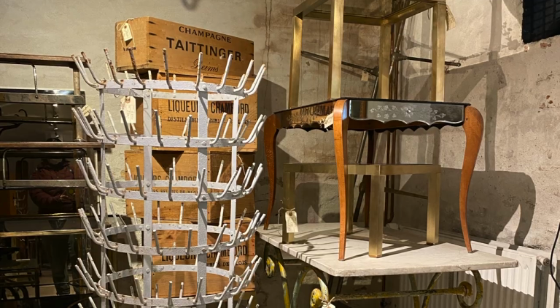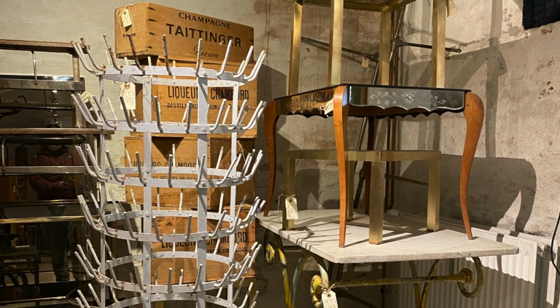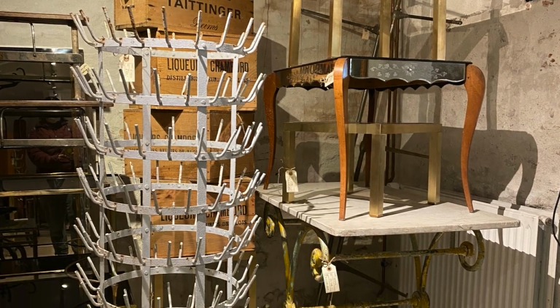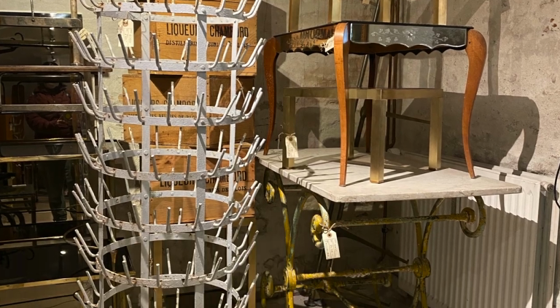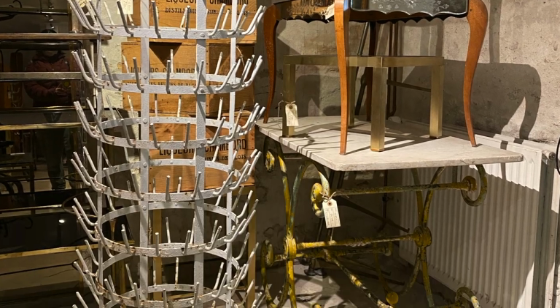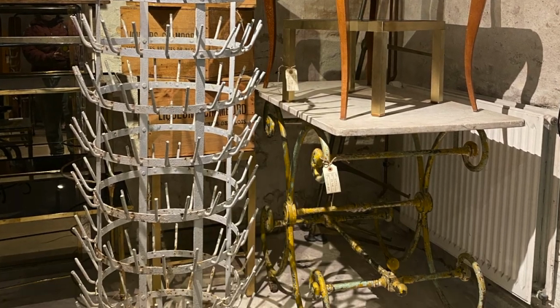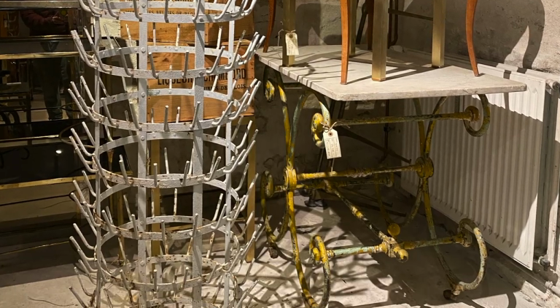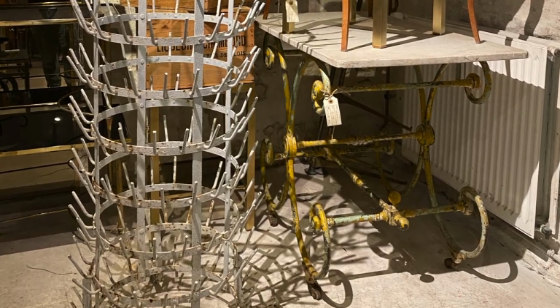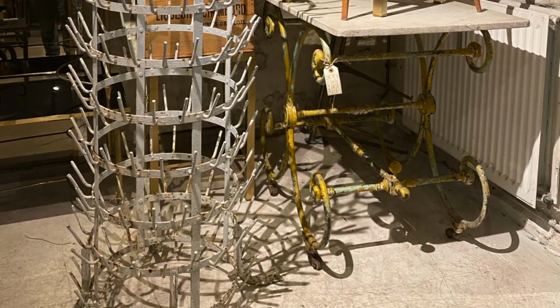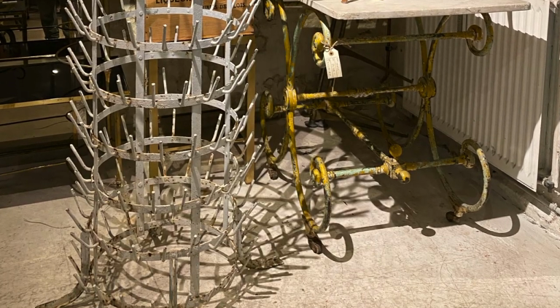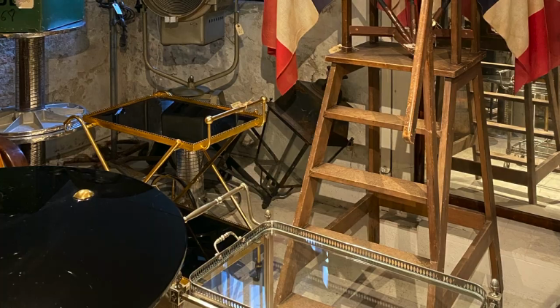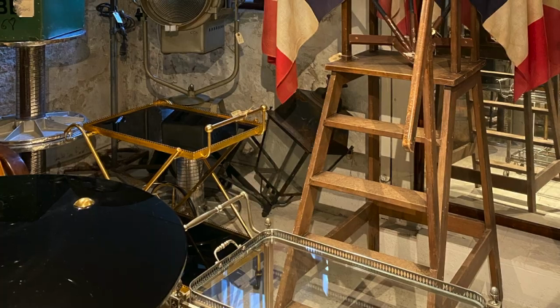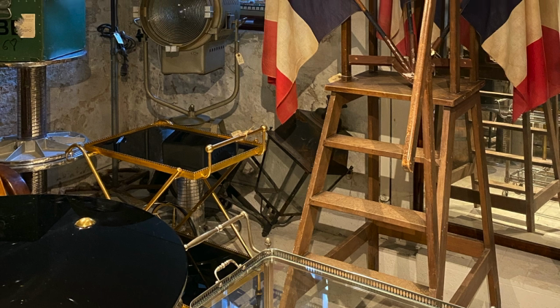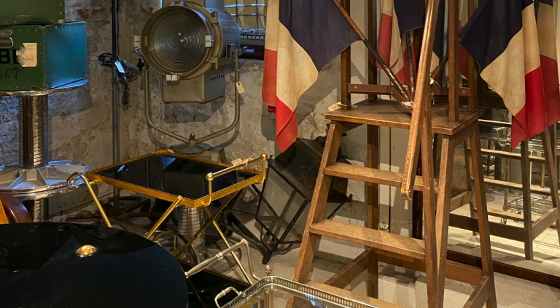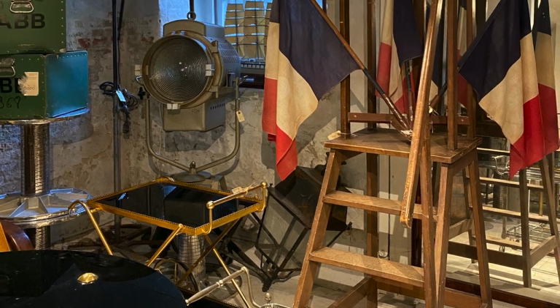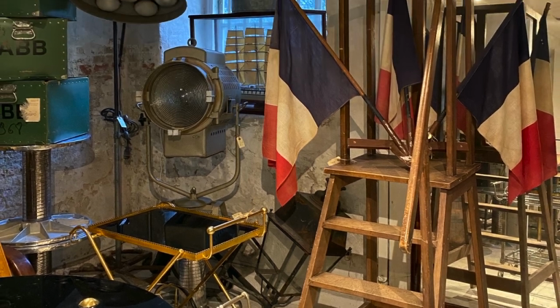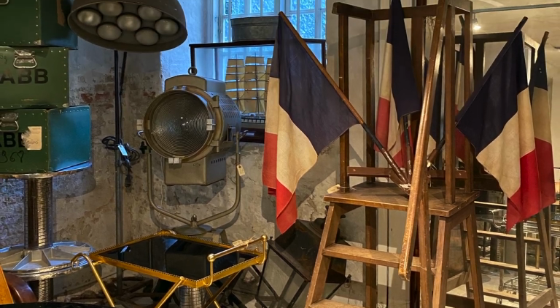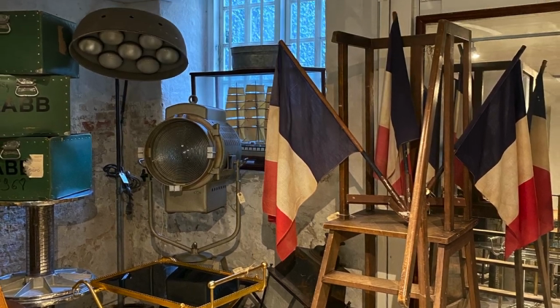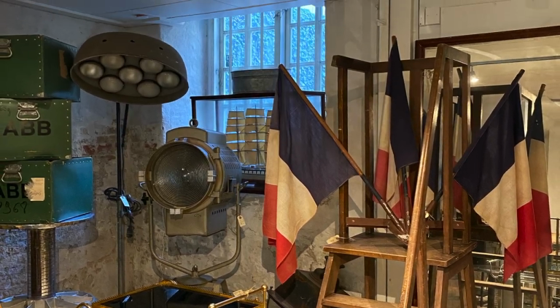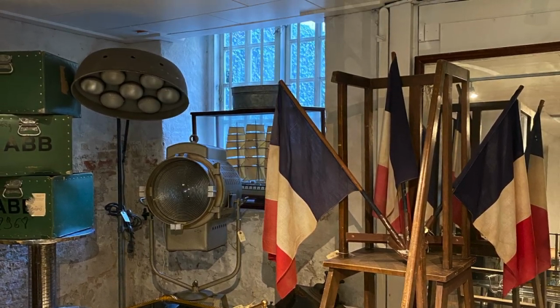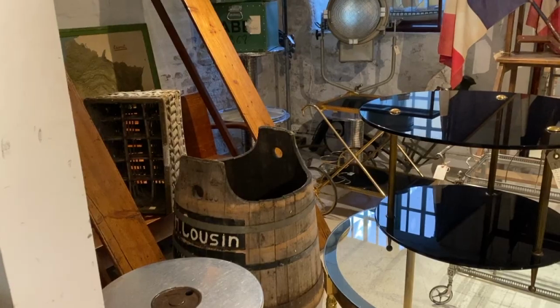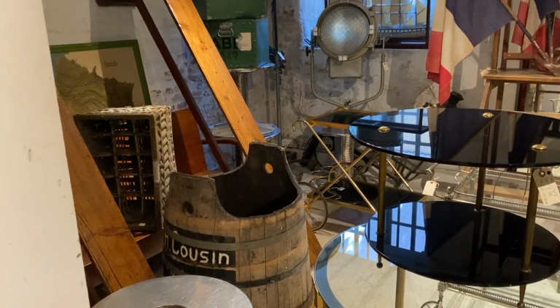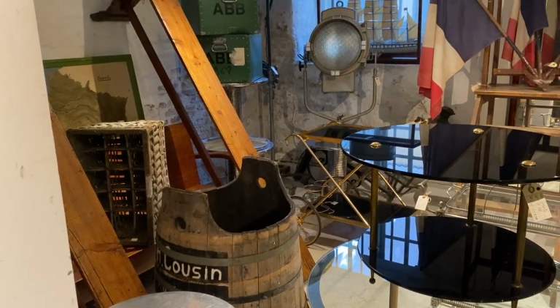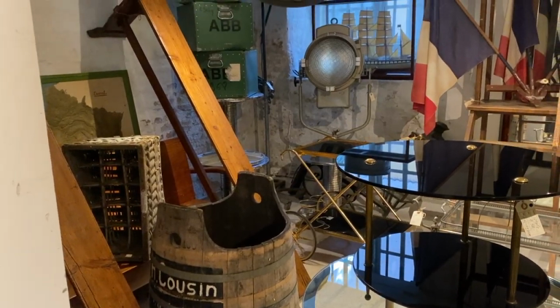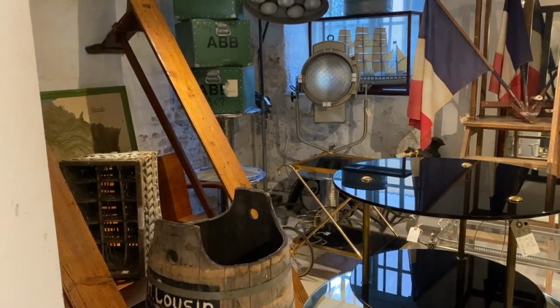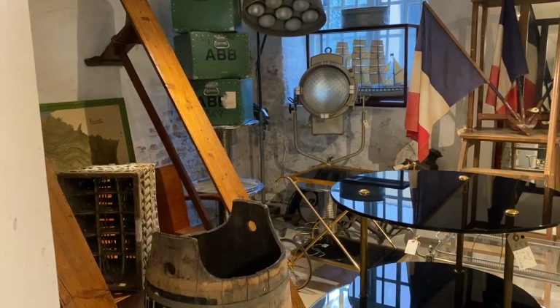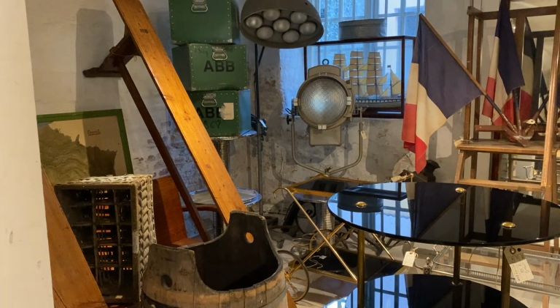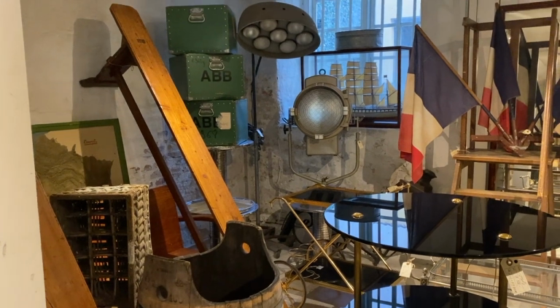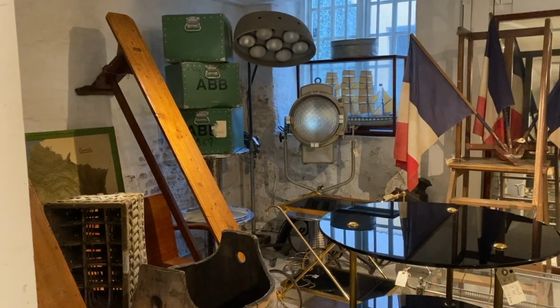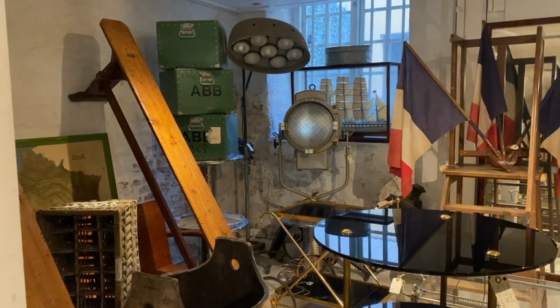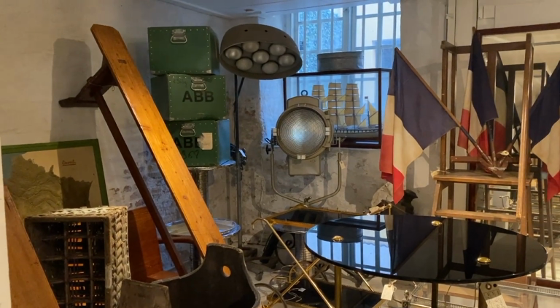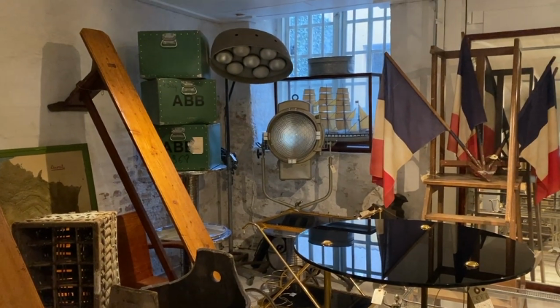I was basically swooning and drooling over every single thing in there, but everything was way, way, way out of my budget. It was super pricey. Things in Copenhagen are expensive anyway, let alone things imported from France.